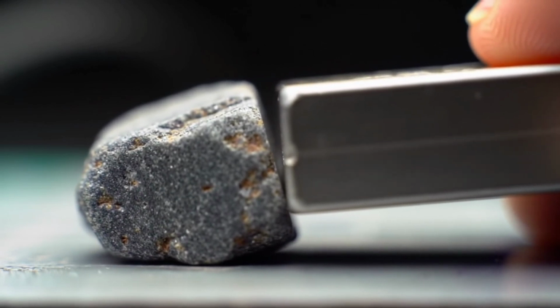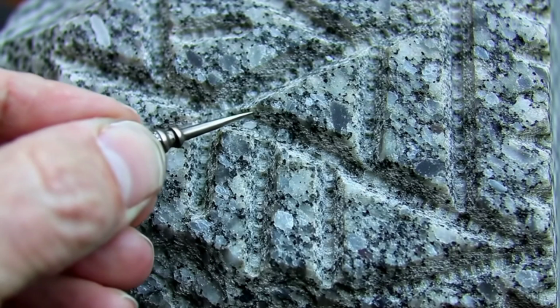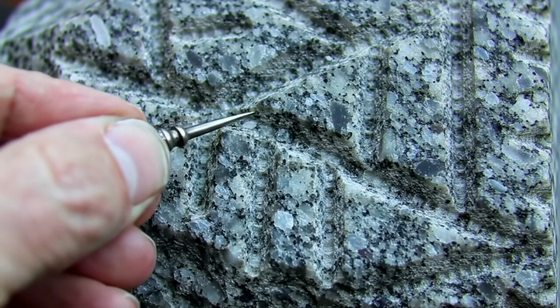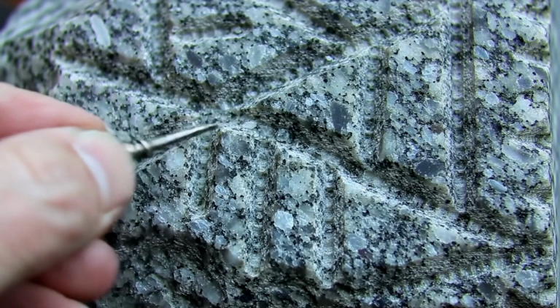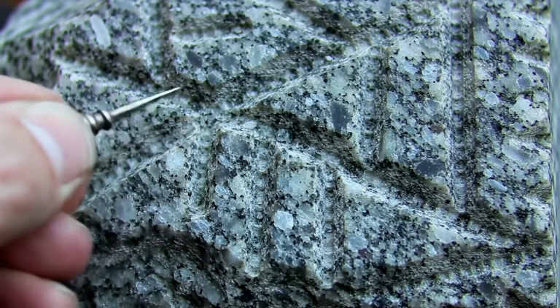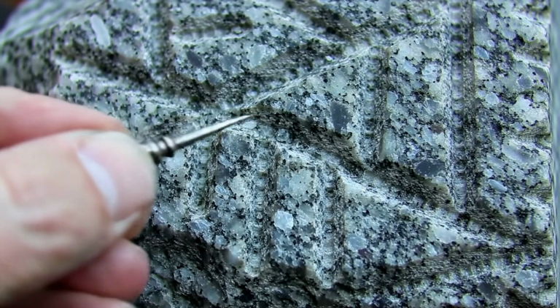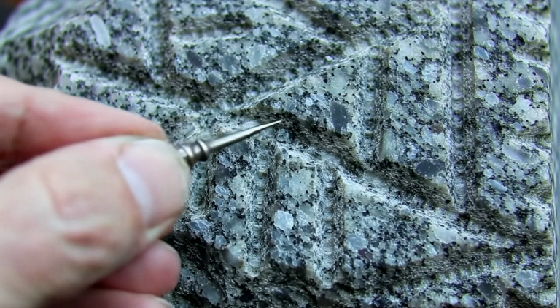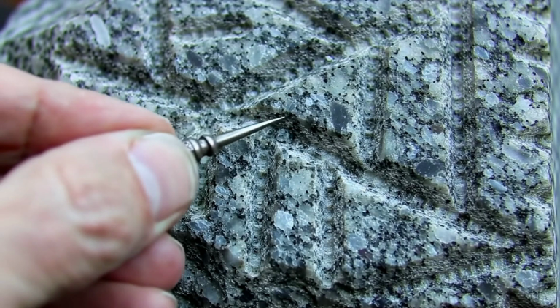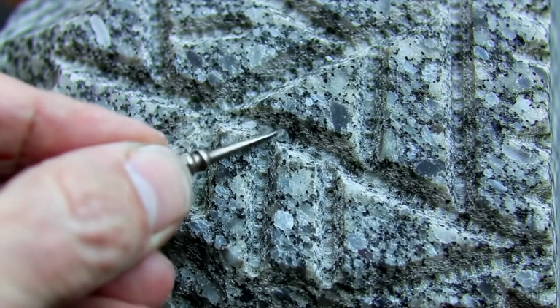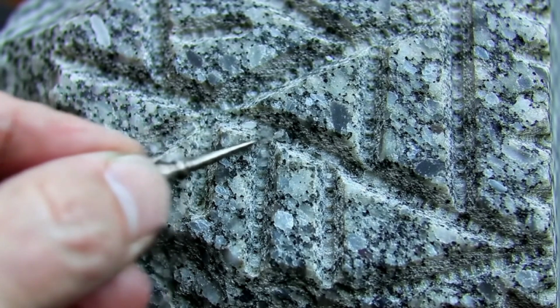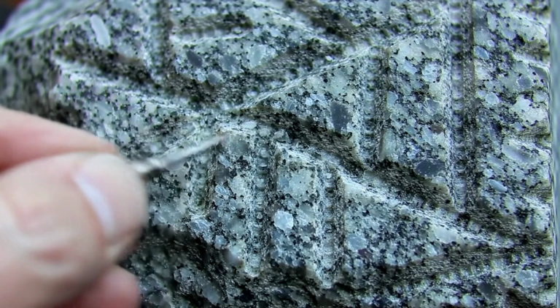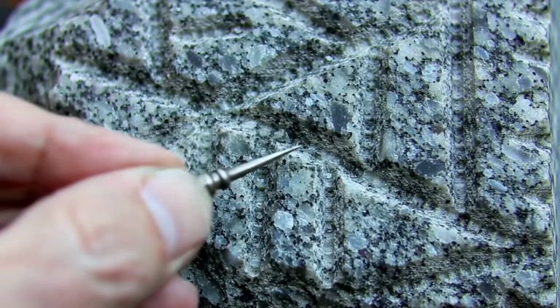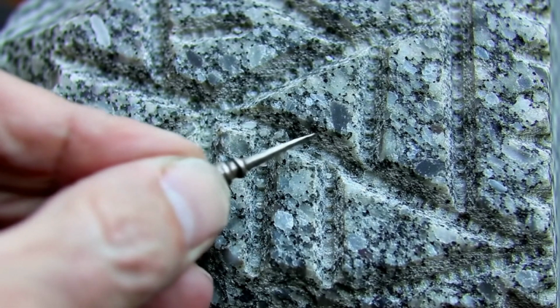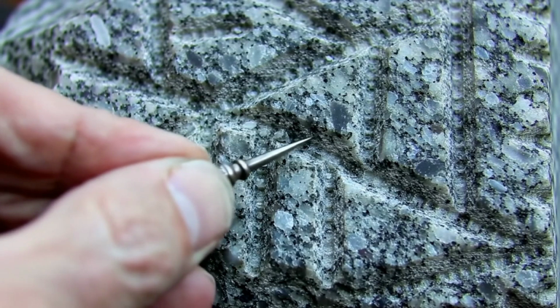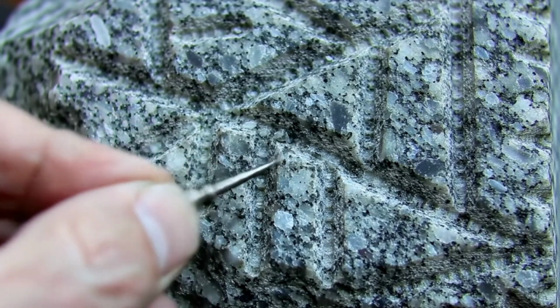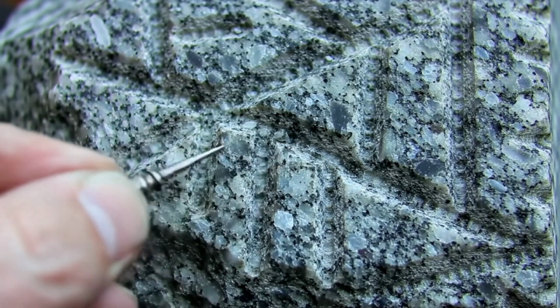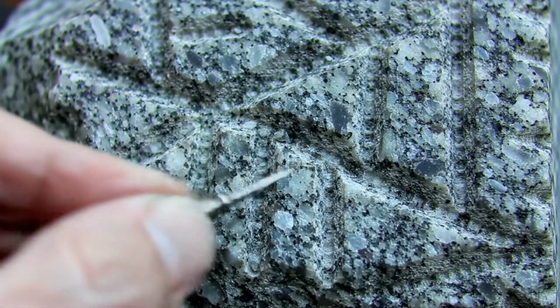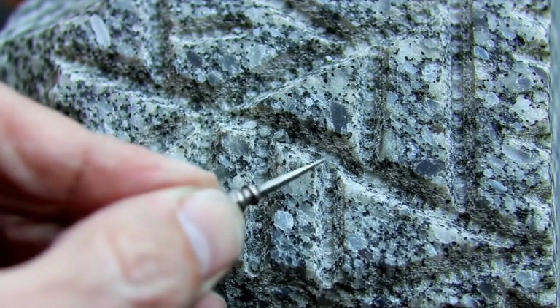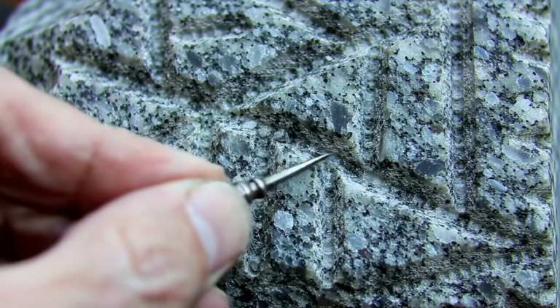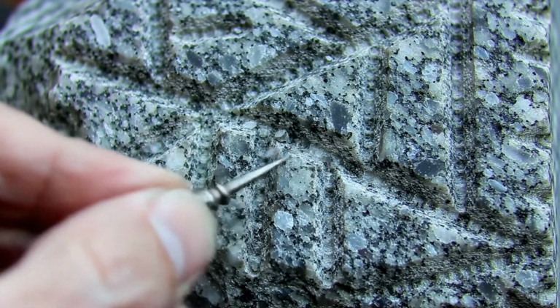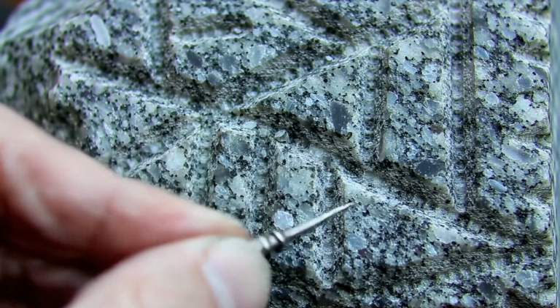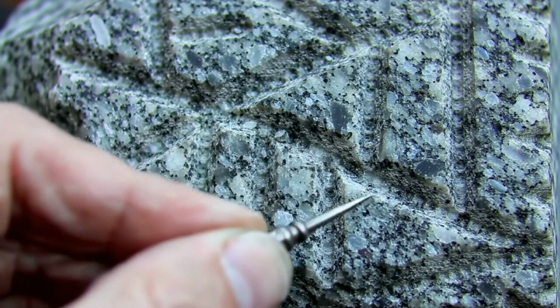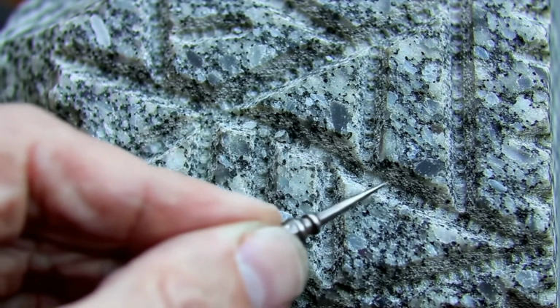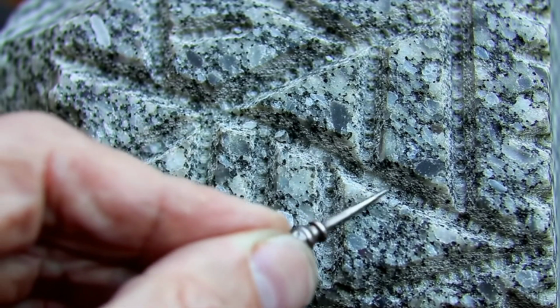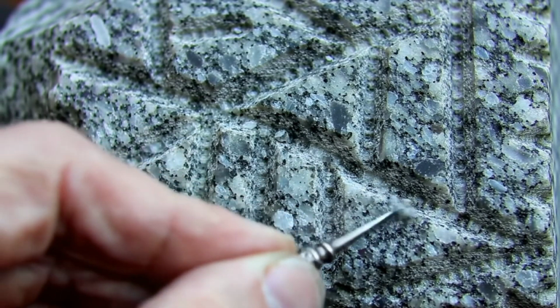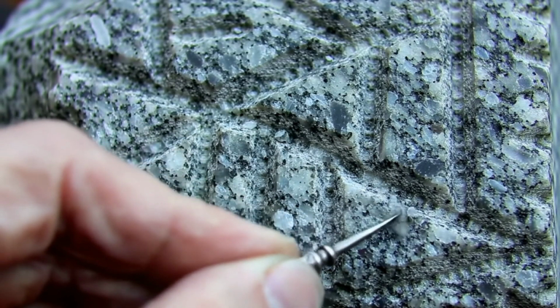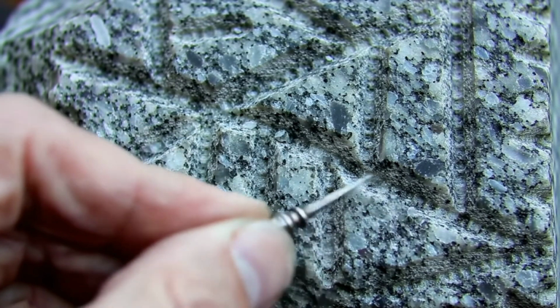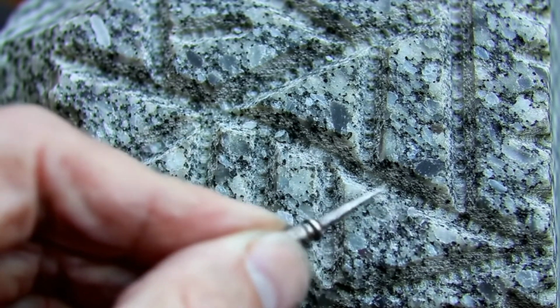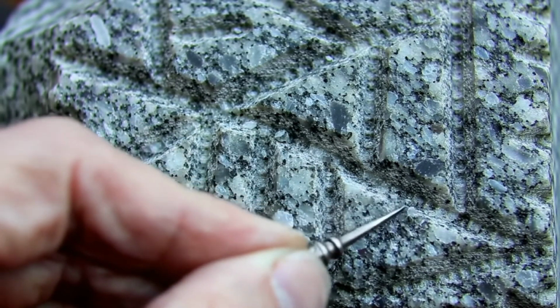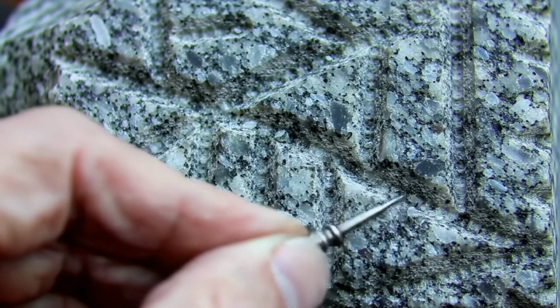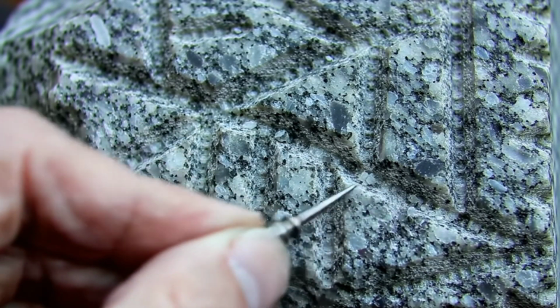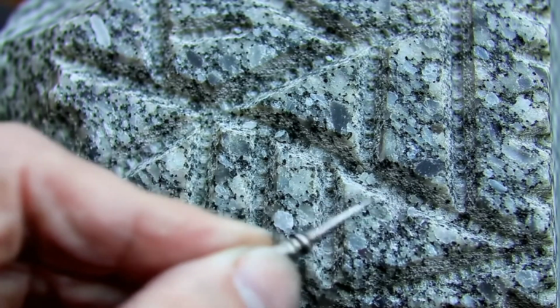Second, try the magnet test. If the stone strongly attracts a powerful magnet, this is a strong indication that it contains iron minerals, a characteristic feature of iron meteorites.